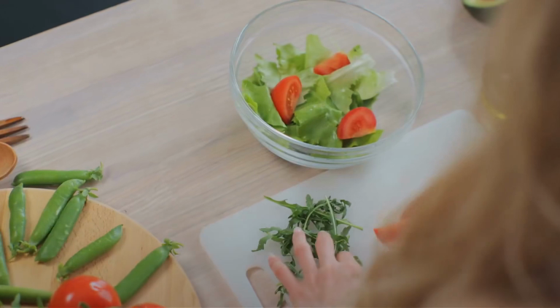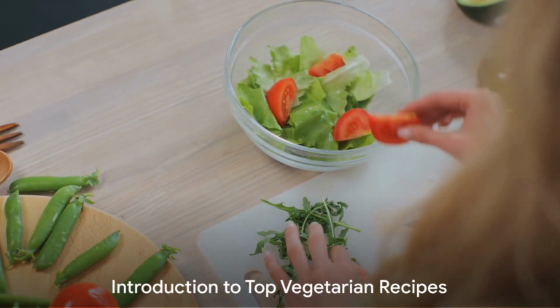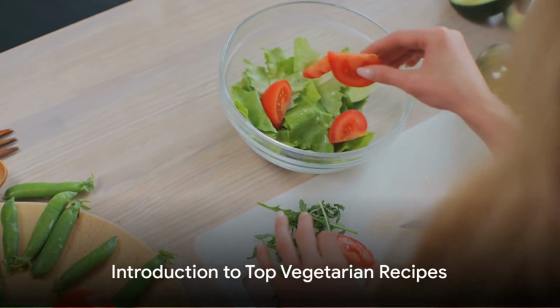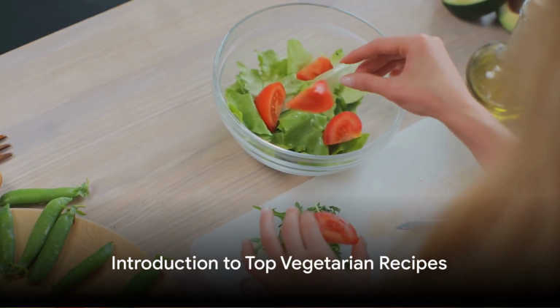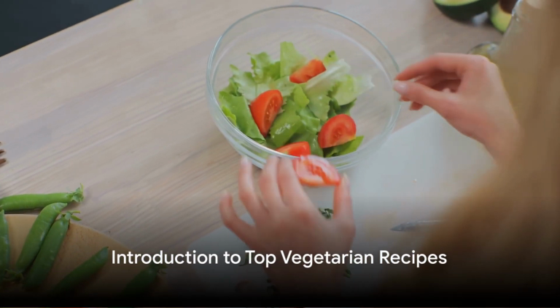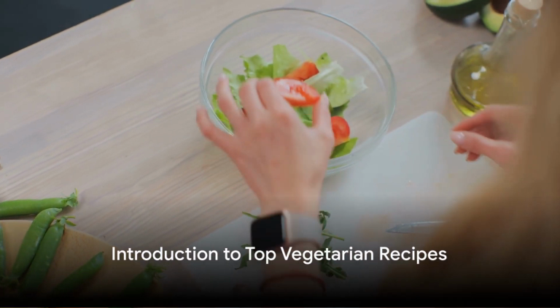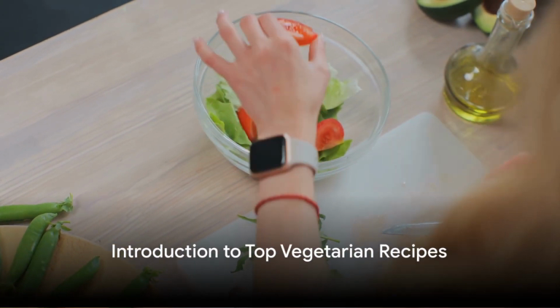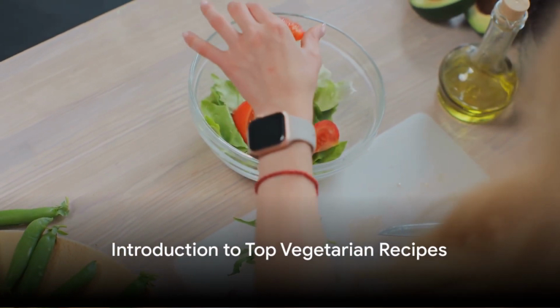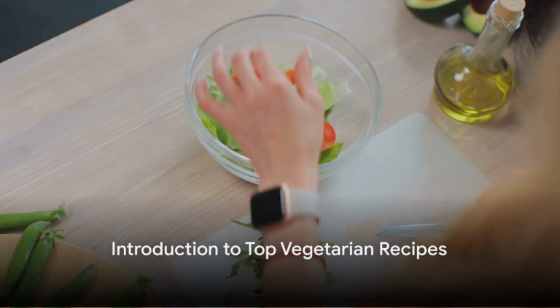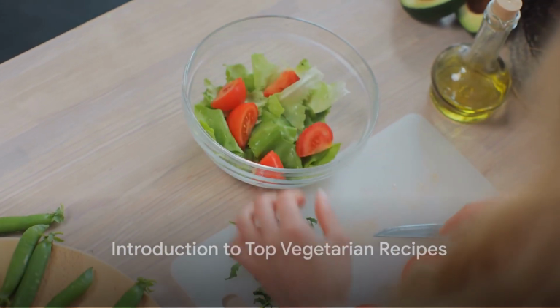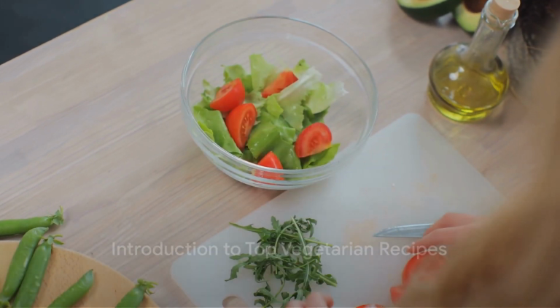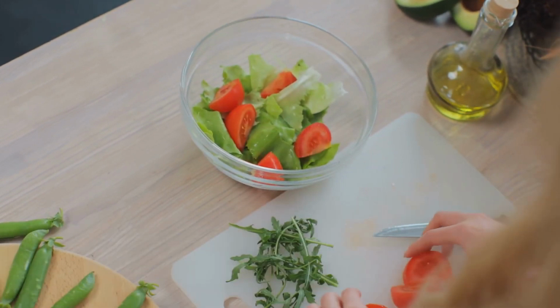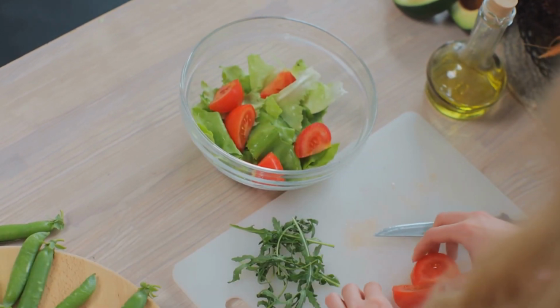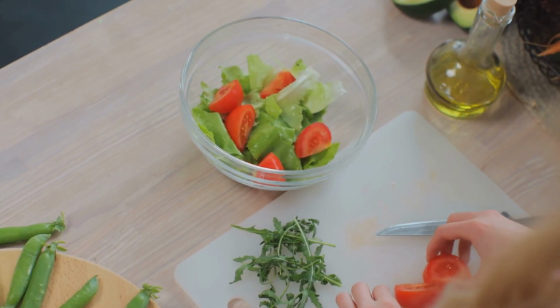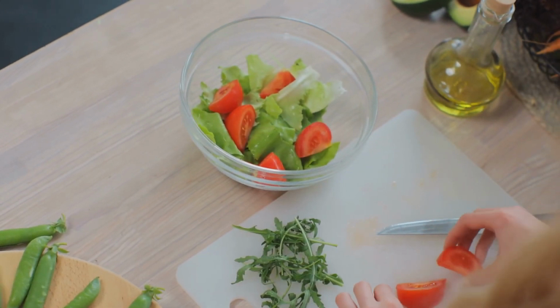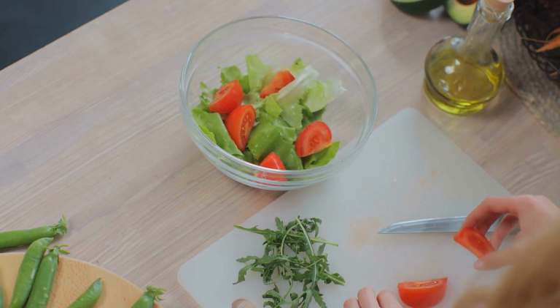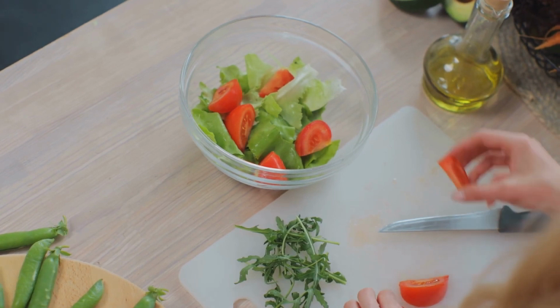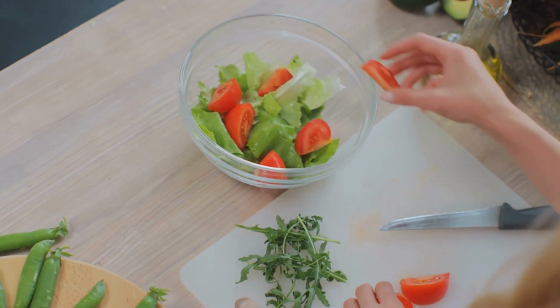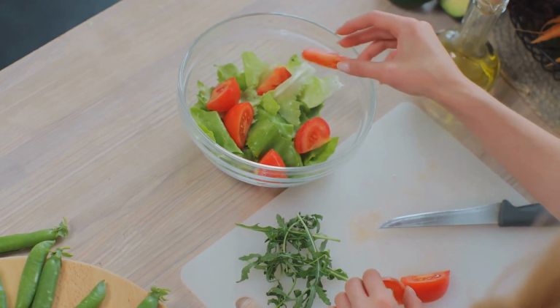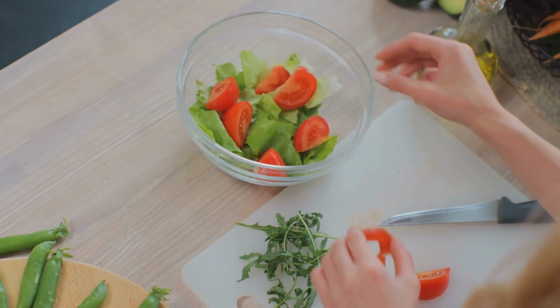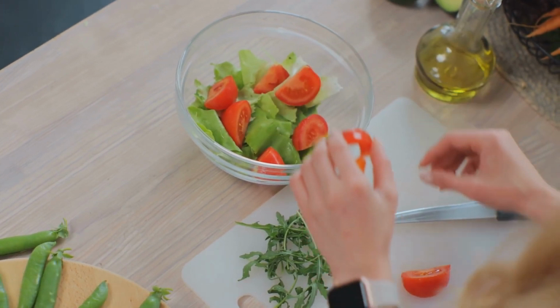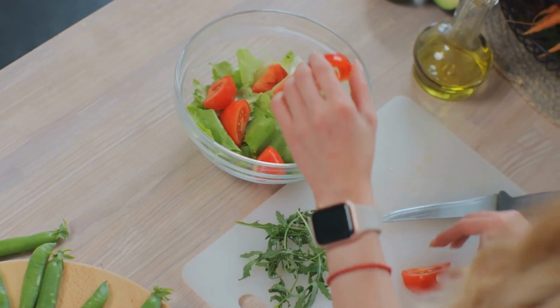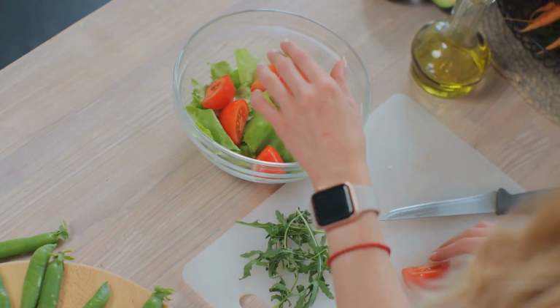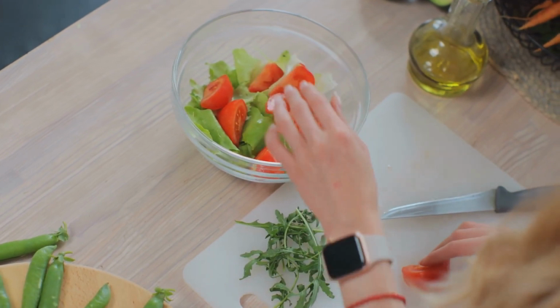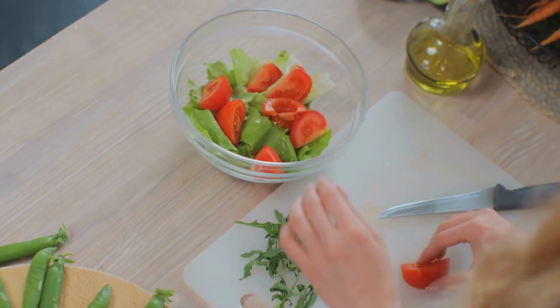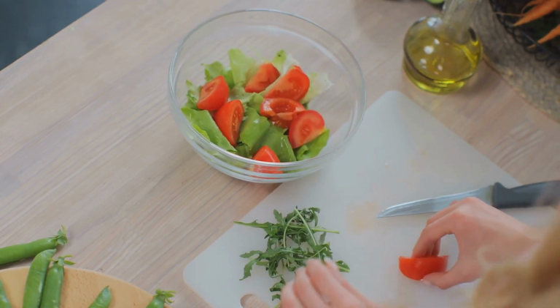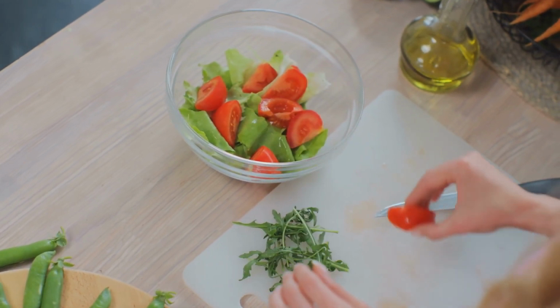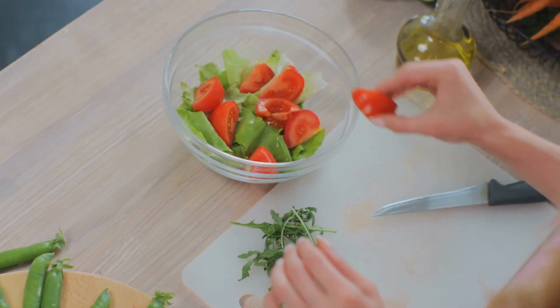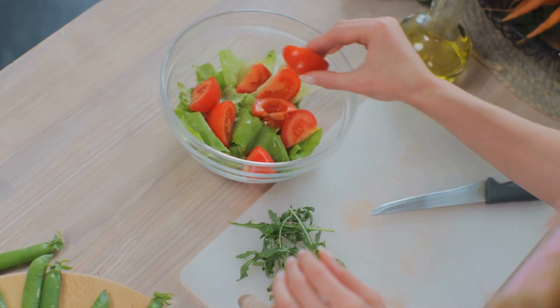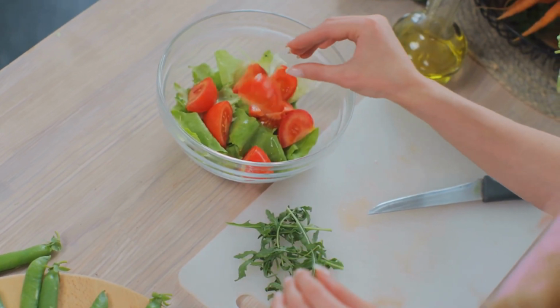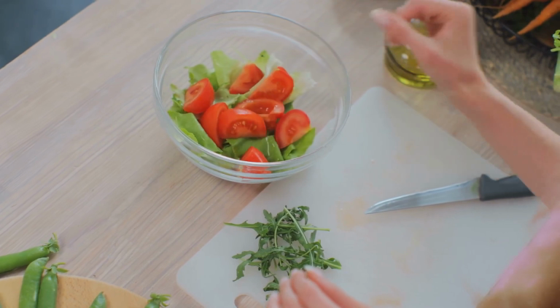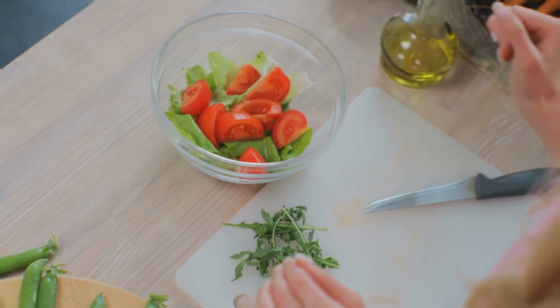Ever wondered what the top vegetarian recipes of the year are? You're in the right place. We're going to delve into the world of plant-based culinary delights, counting down from number 10.